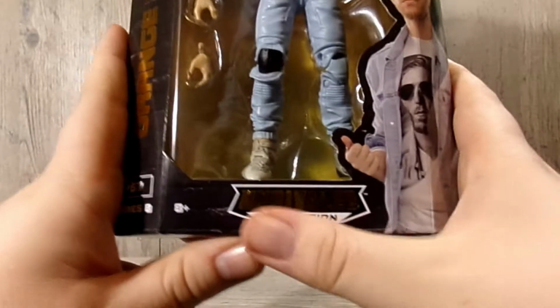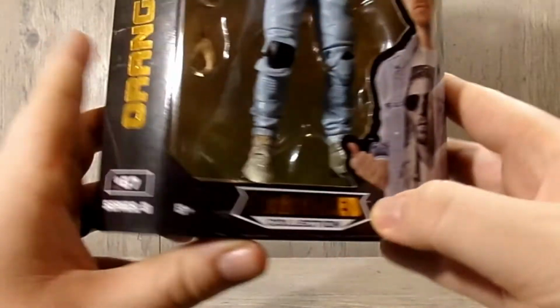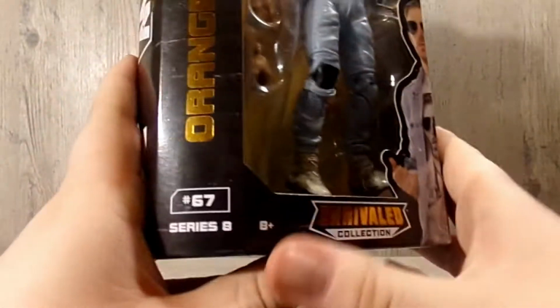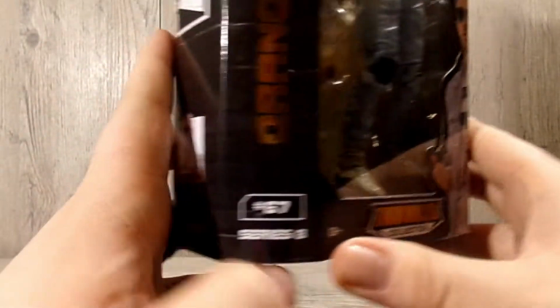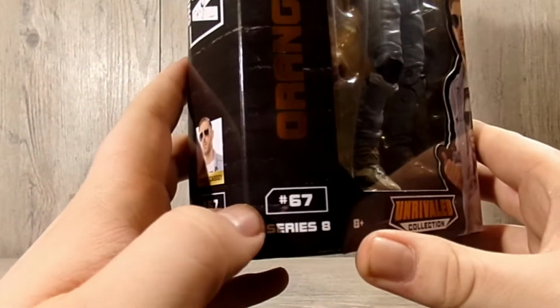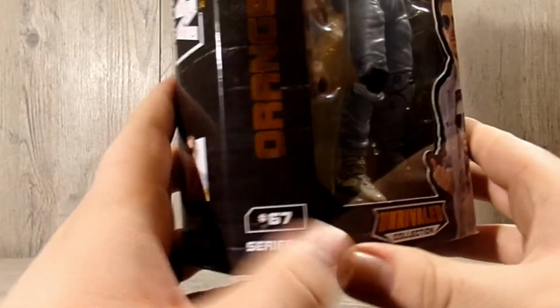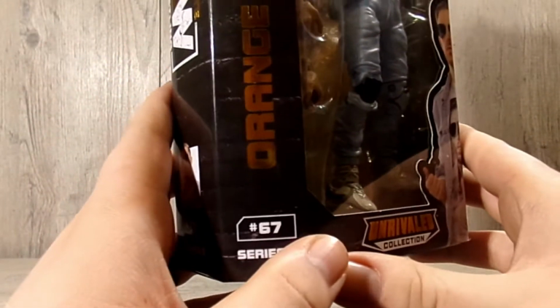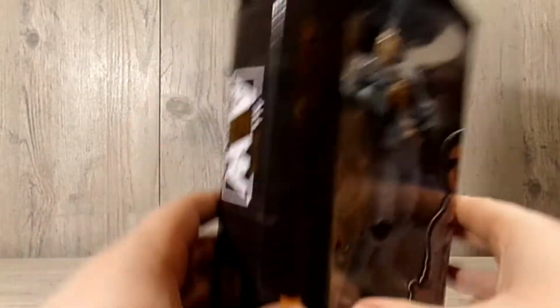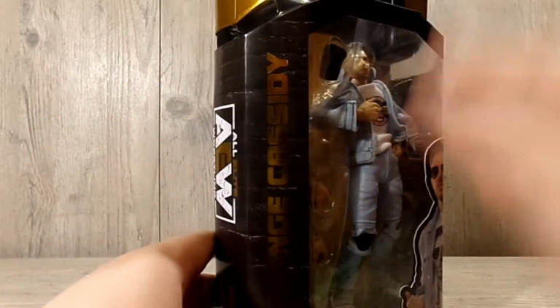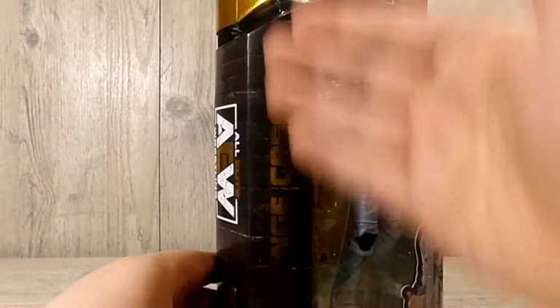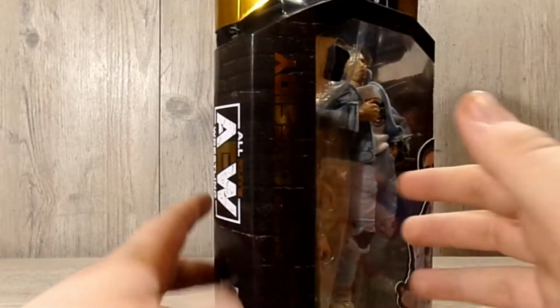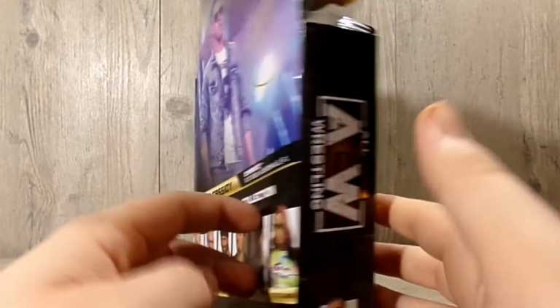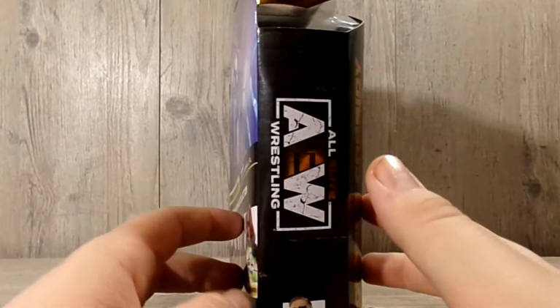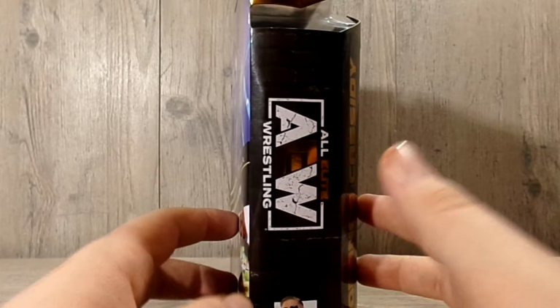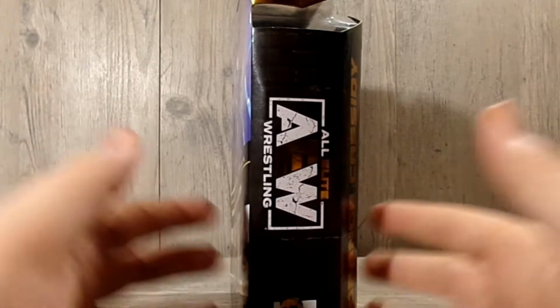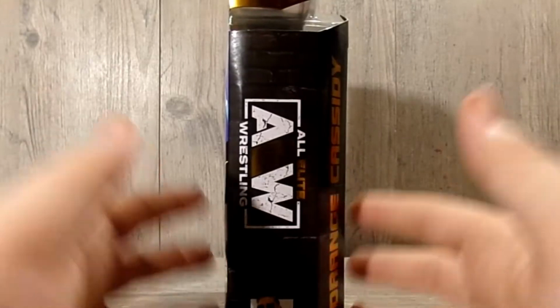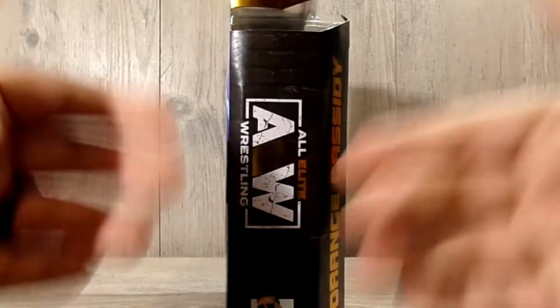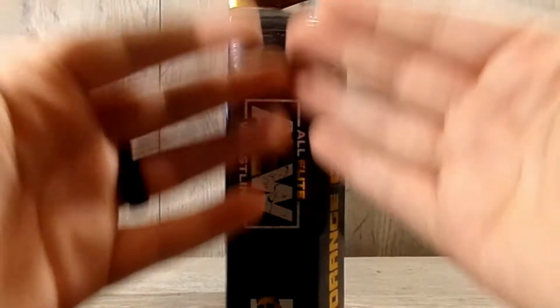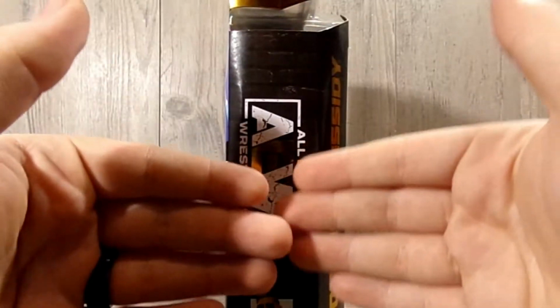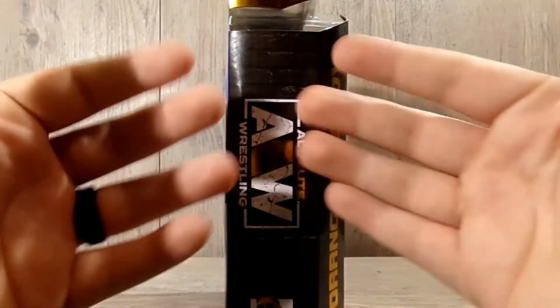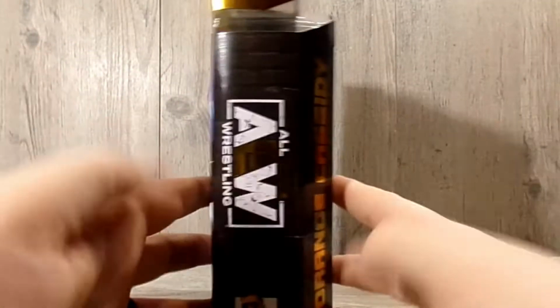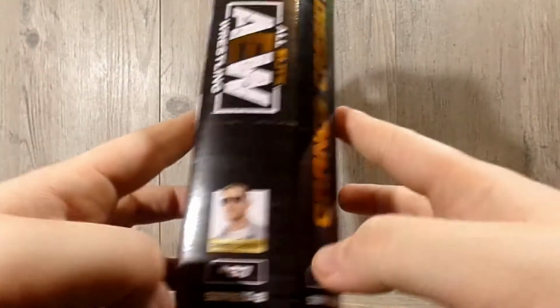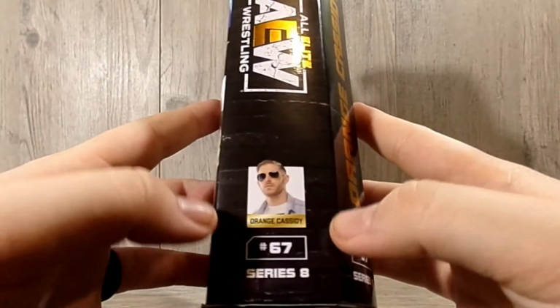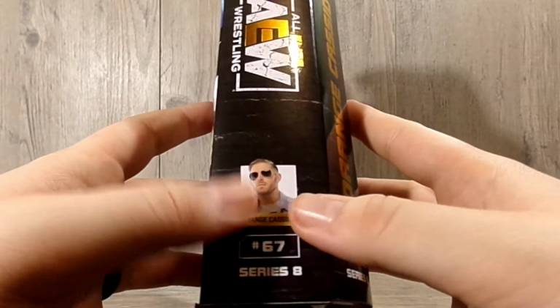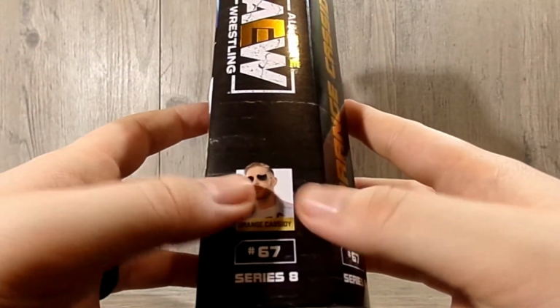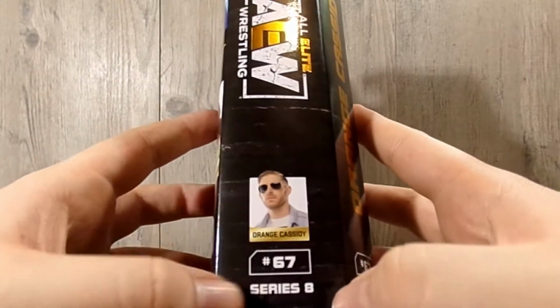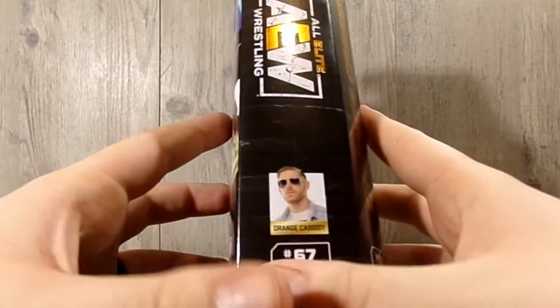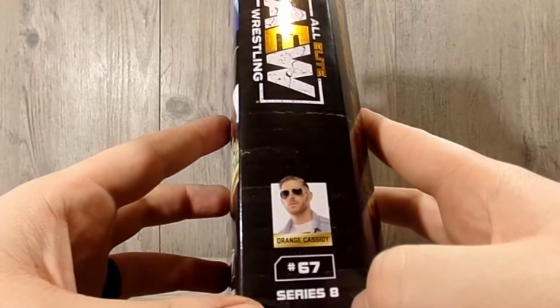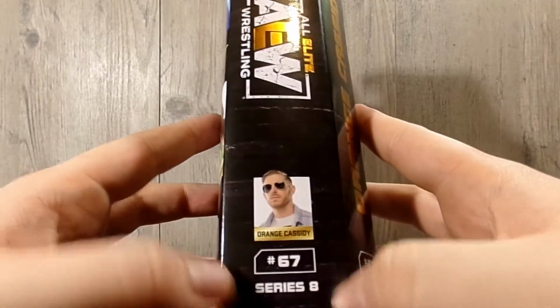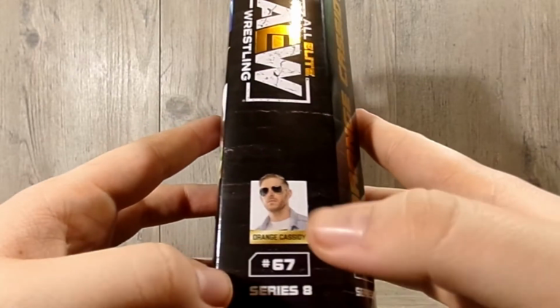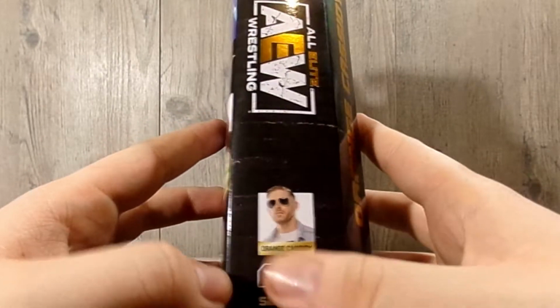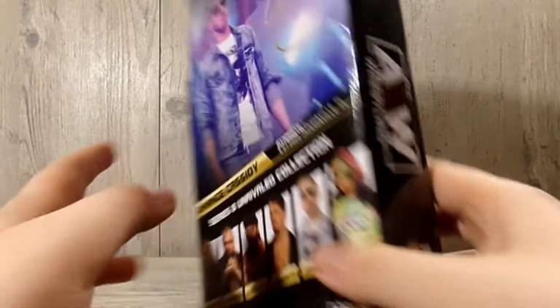Anyway, this is the Unrivaled collection, number 67 — Orange Cassidy's name right here. Spinning it around you do have the All Elite logo right there, and it is series number eight, number 67.